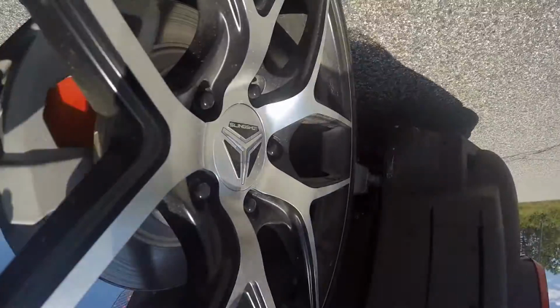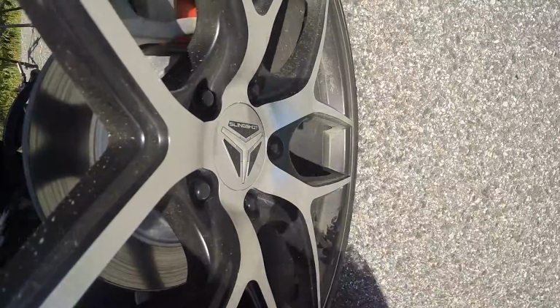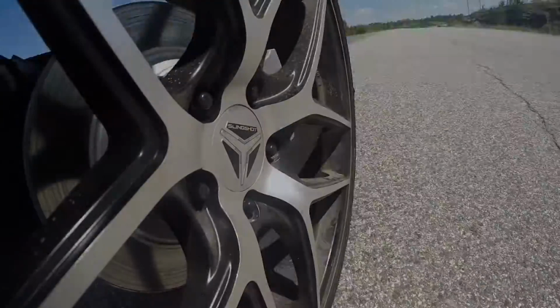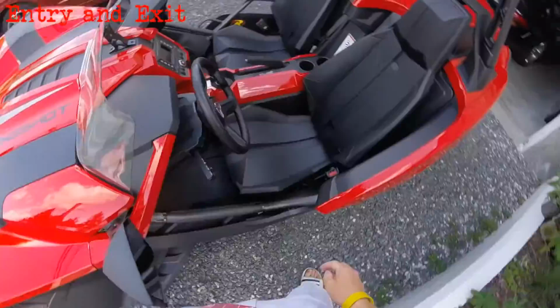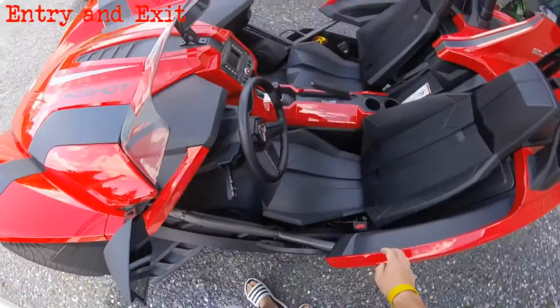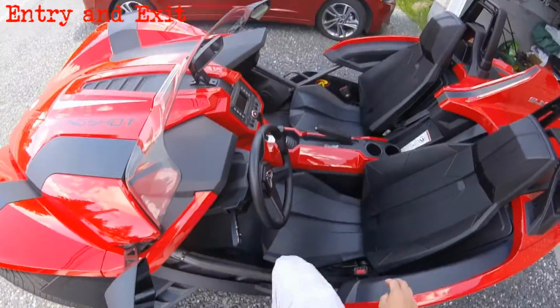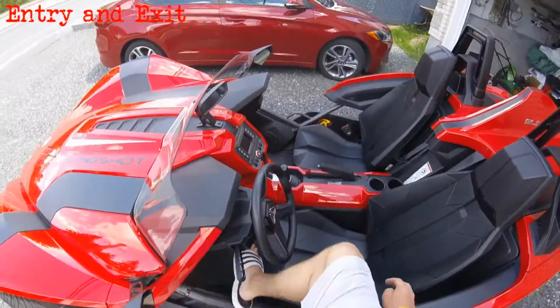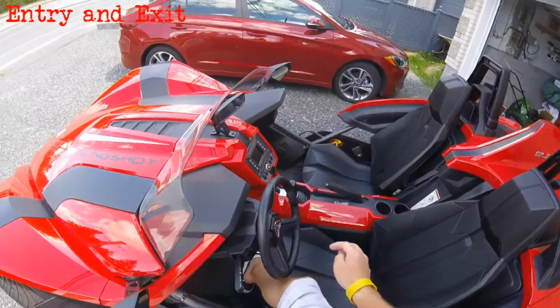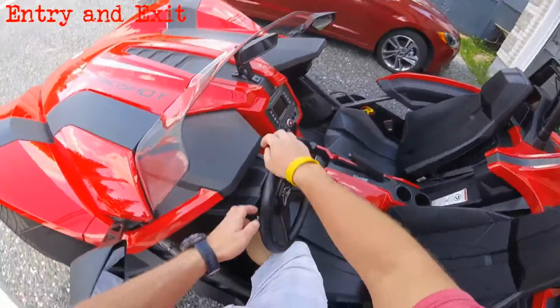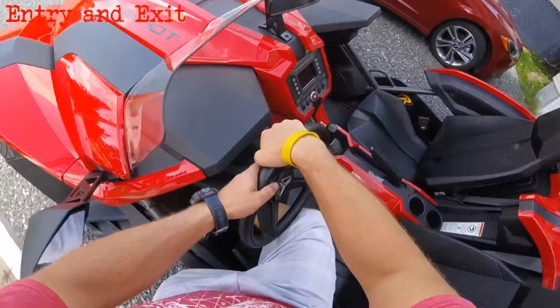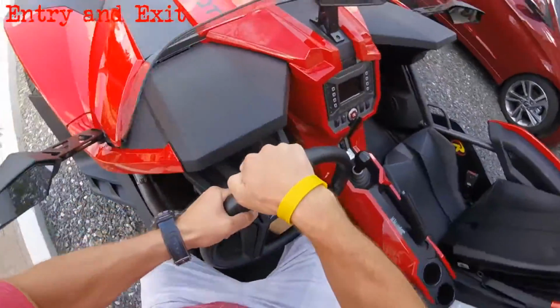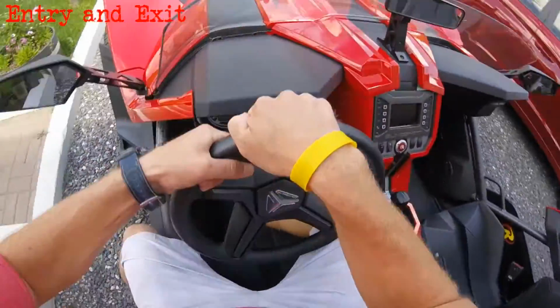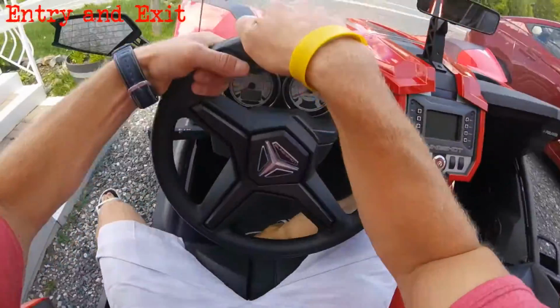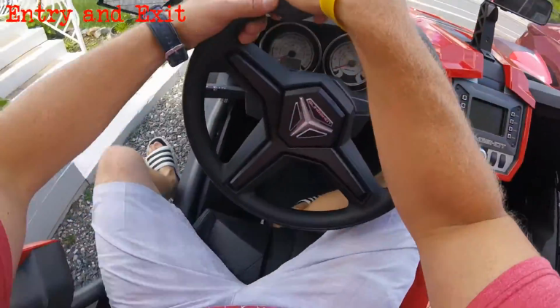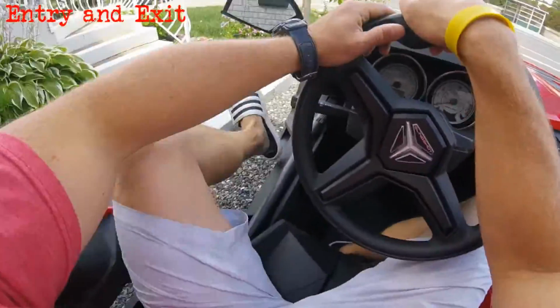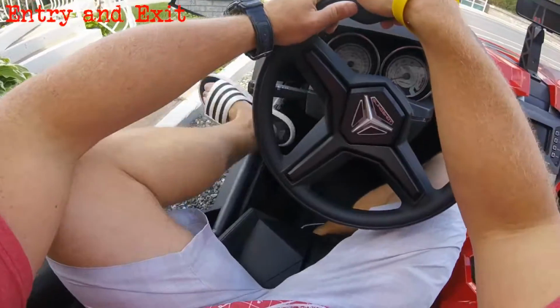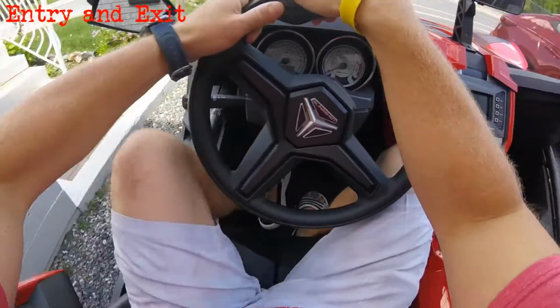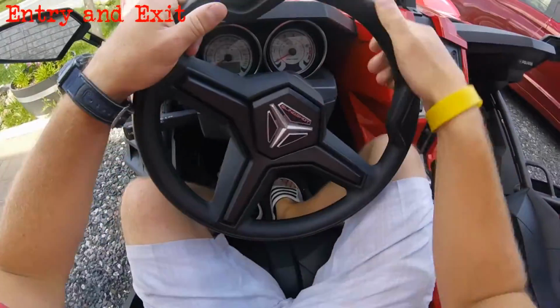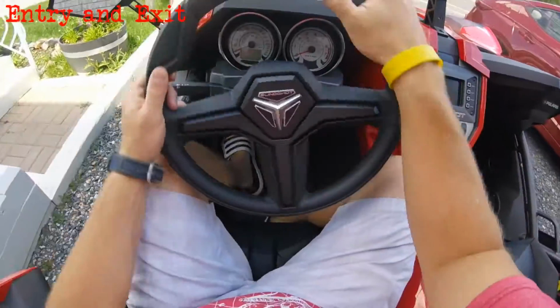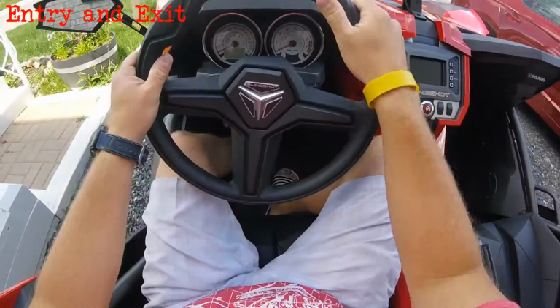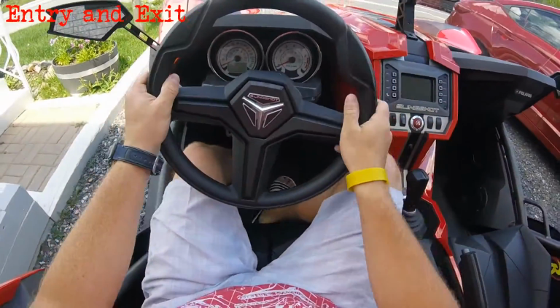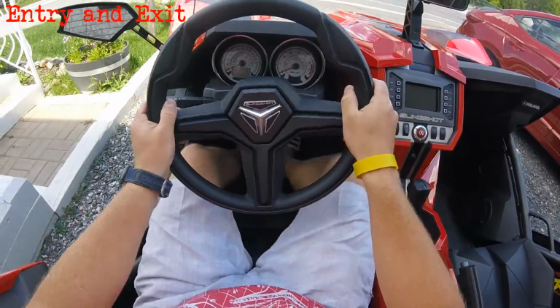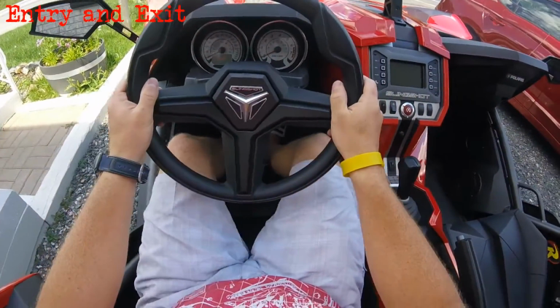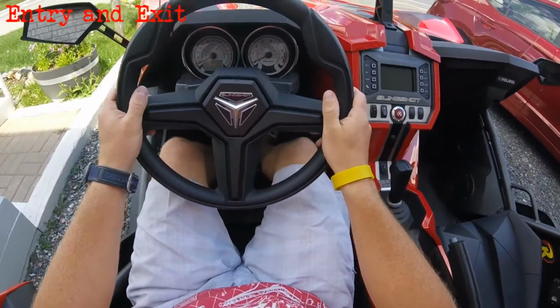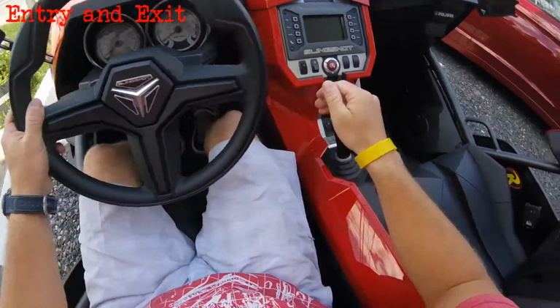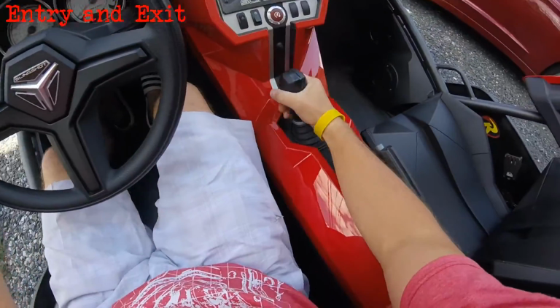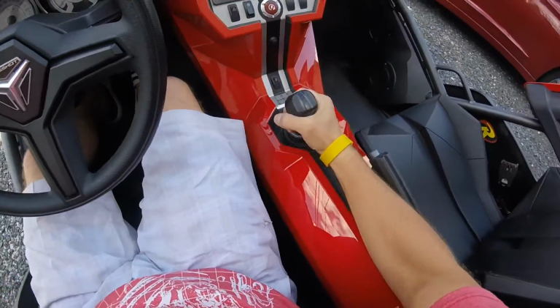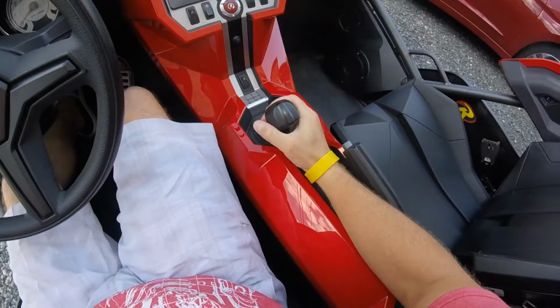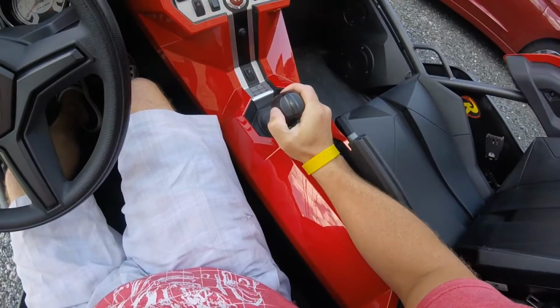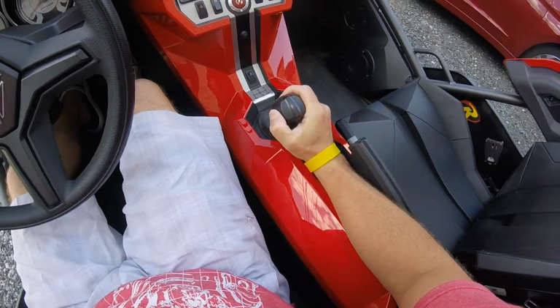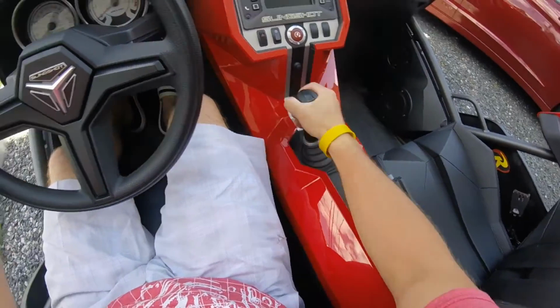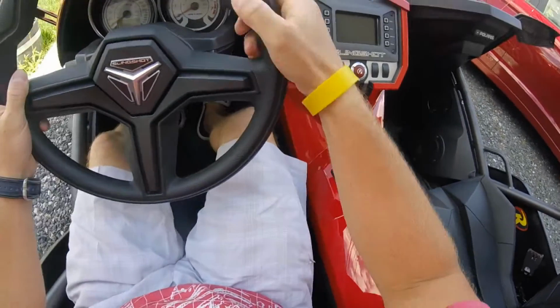Getting in and out, it's just like getting into a little sports car. Watch my left foot — you have to kind of twist that to clear that piece of the tube chassis. Otherwise it's just like getting into a small car. Great shifter — we'll talk a bit more about that later.